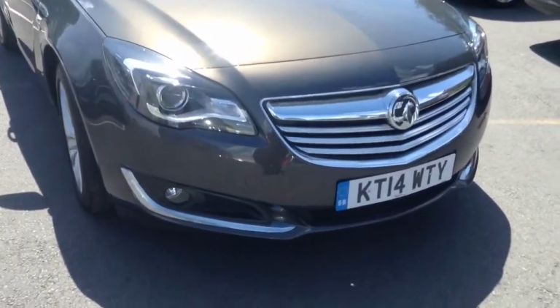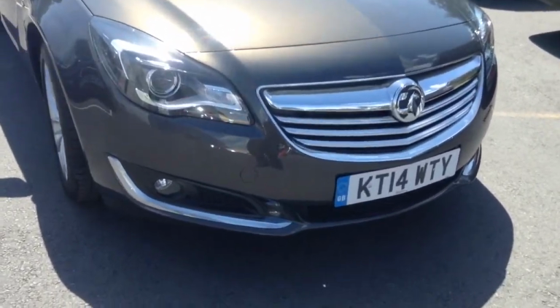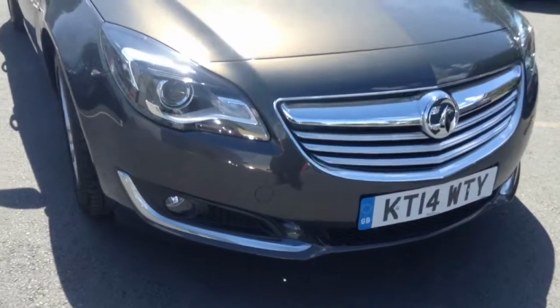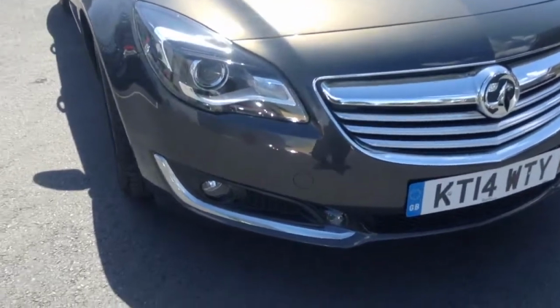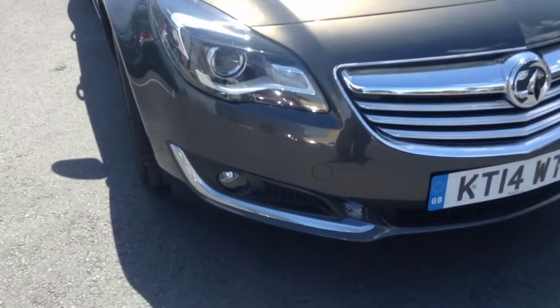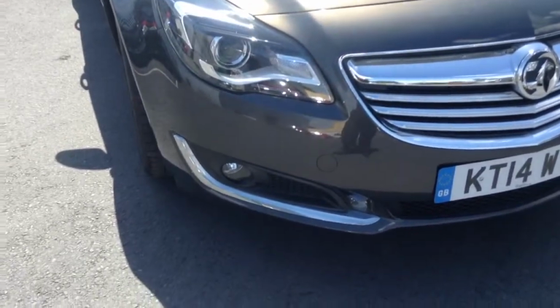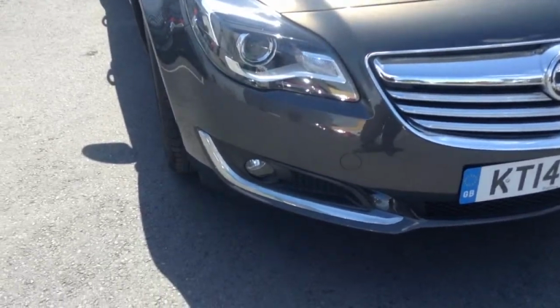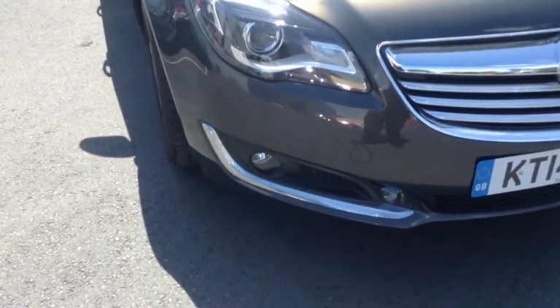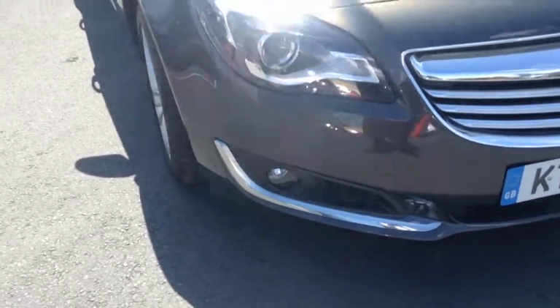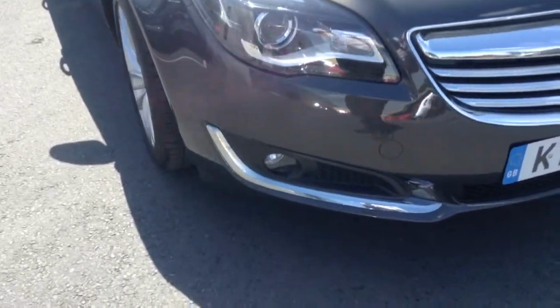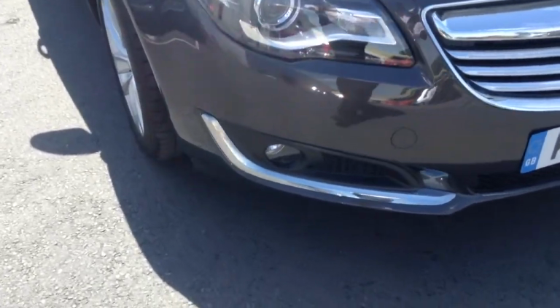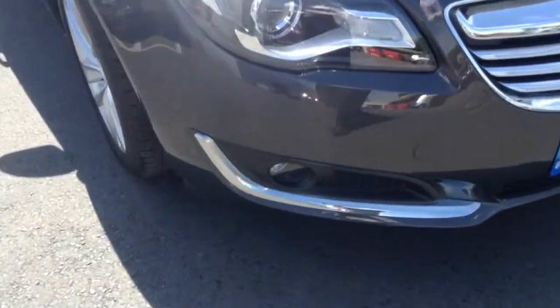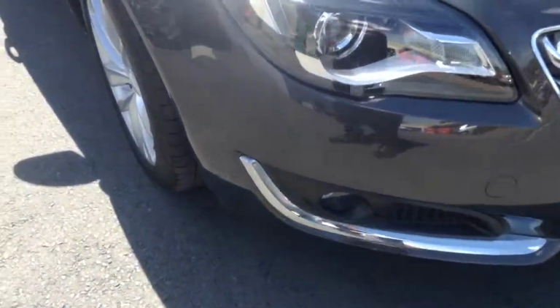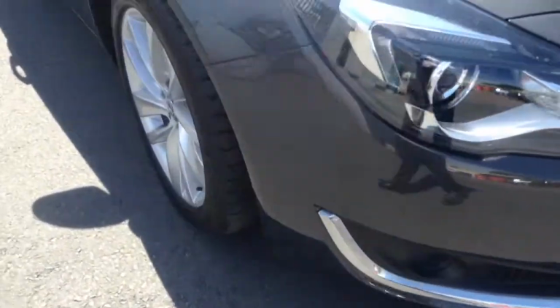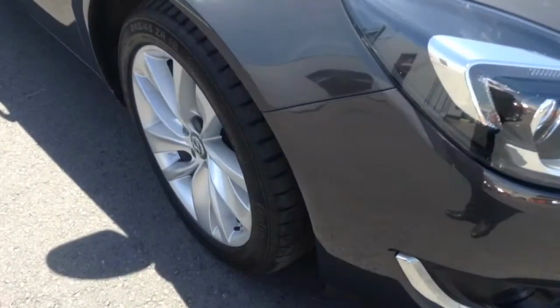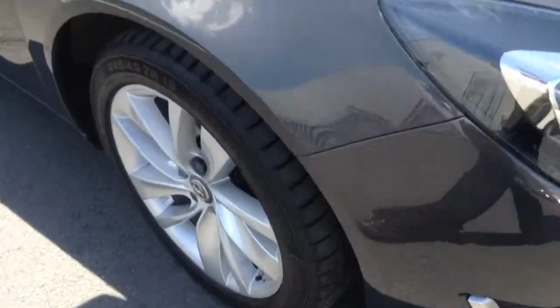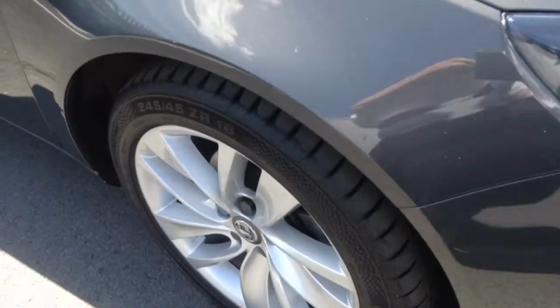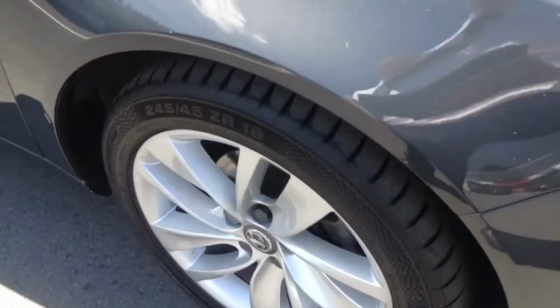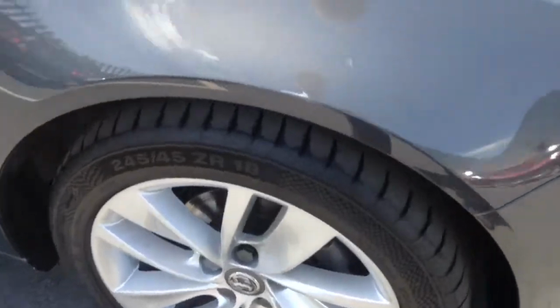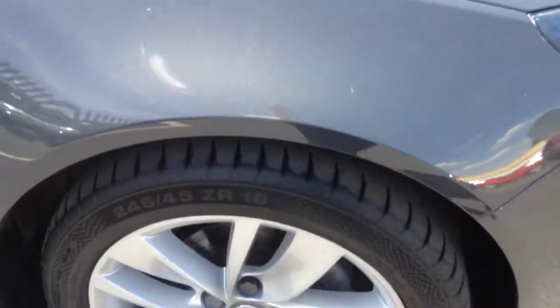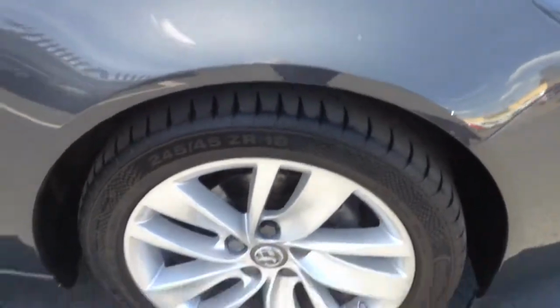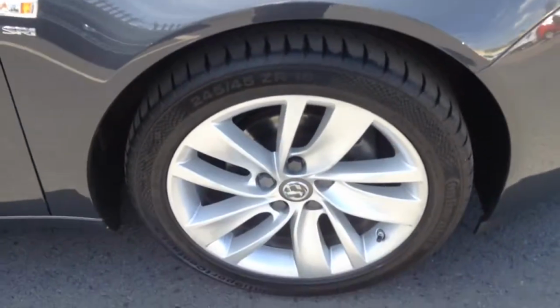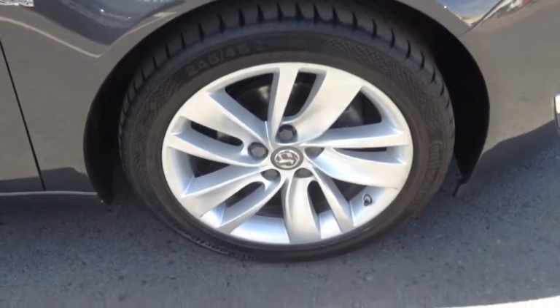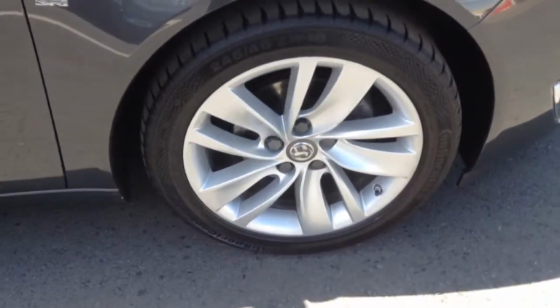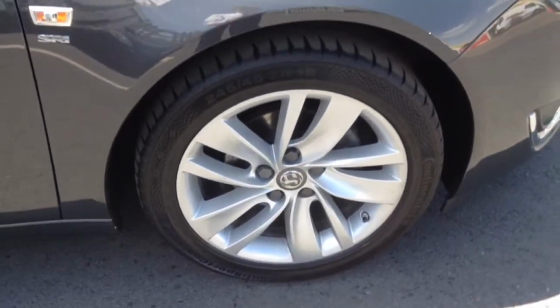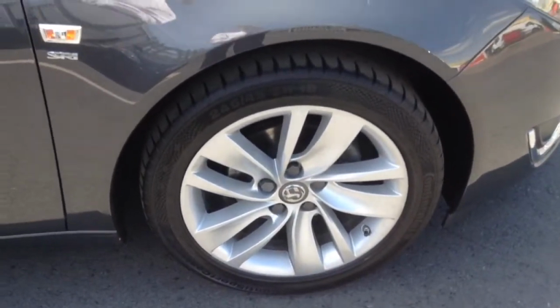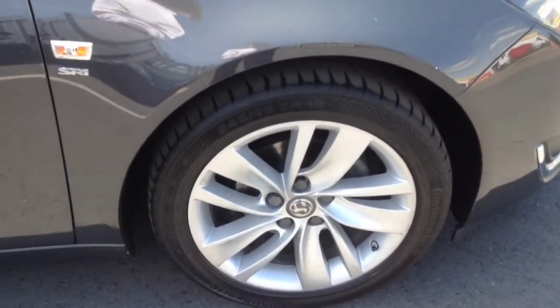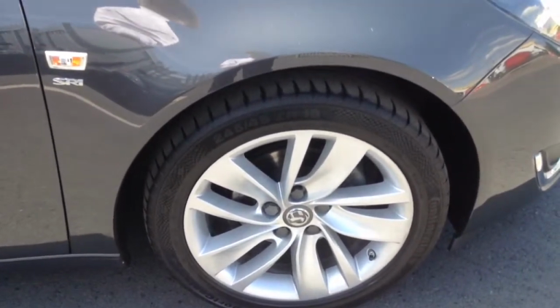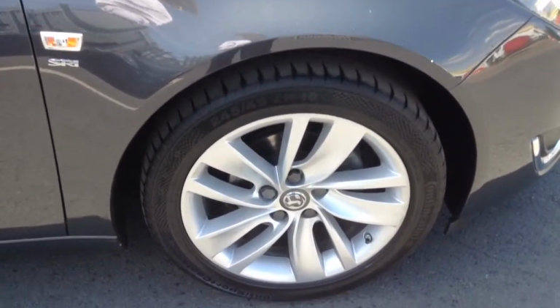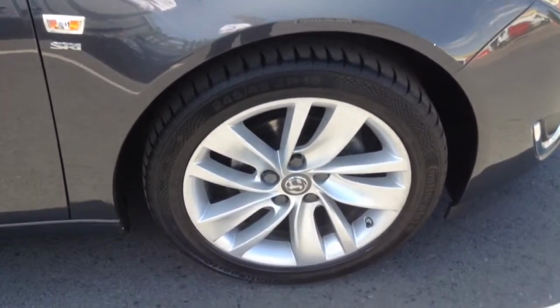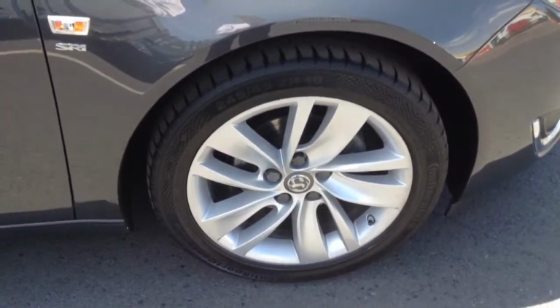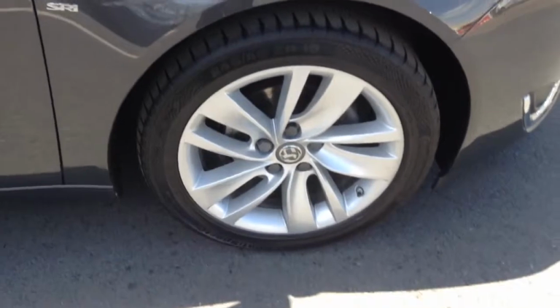As you can see at the front of this vehicle, we have front fog lights in the lower area built into this vehicle. As you move around to the side of the car, you can see we have 18-inch alloy wheels which are in fantastic condition the whole way around the vehicle.